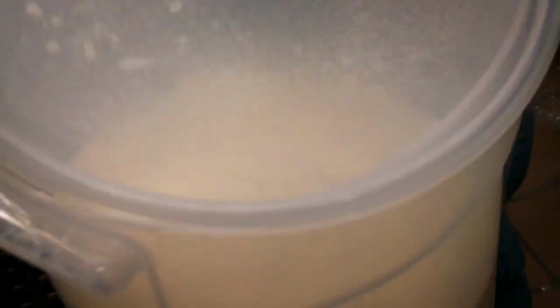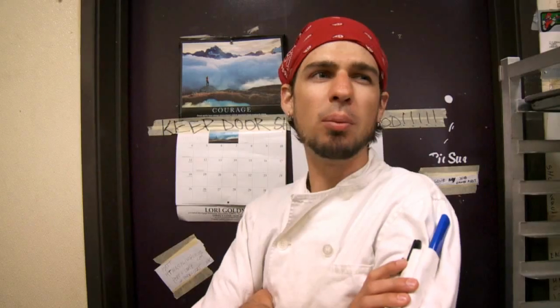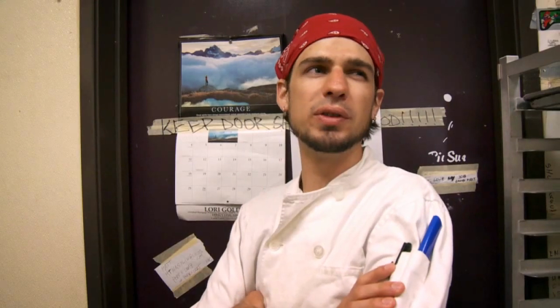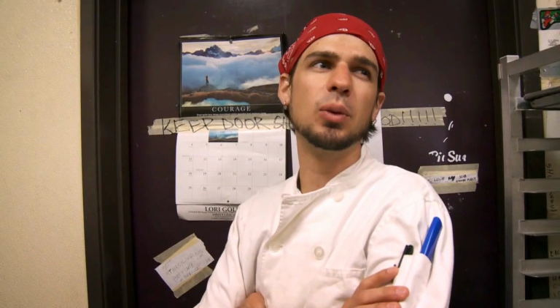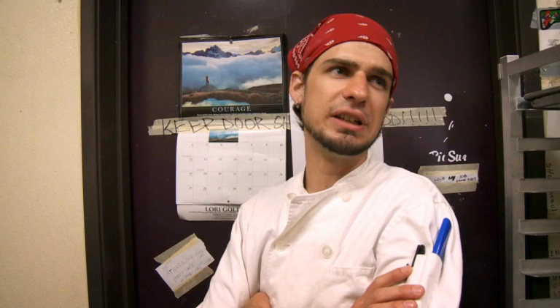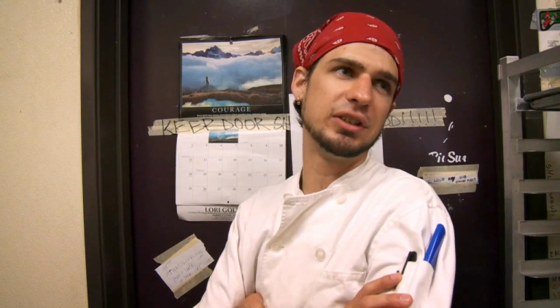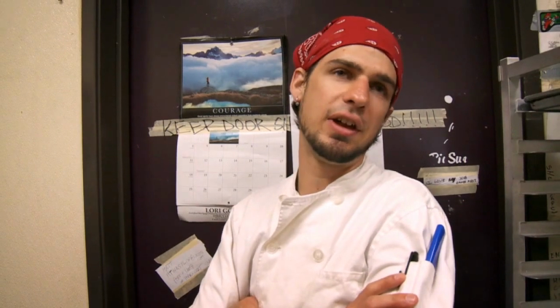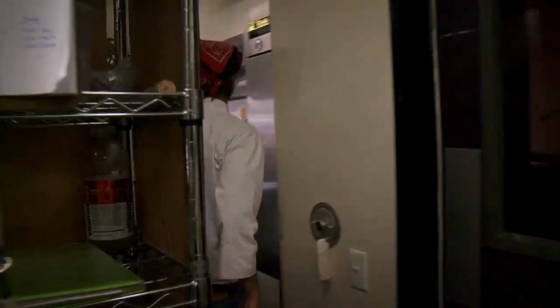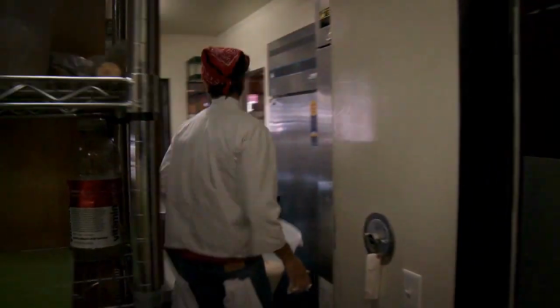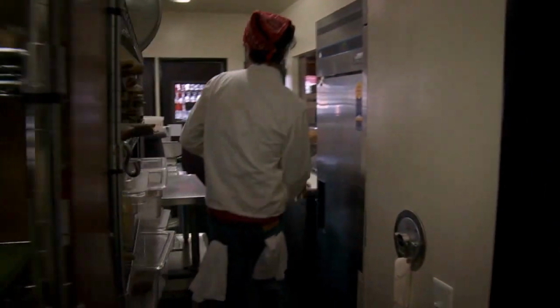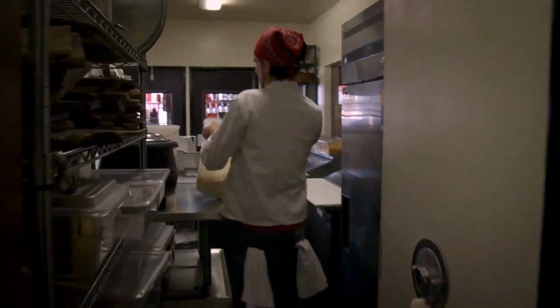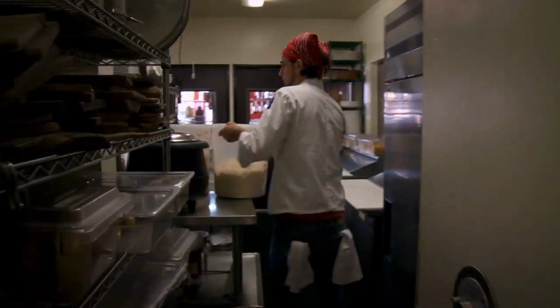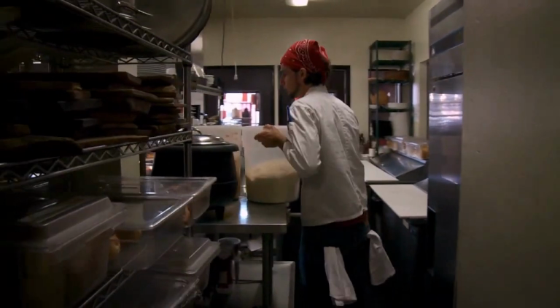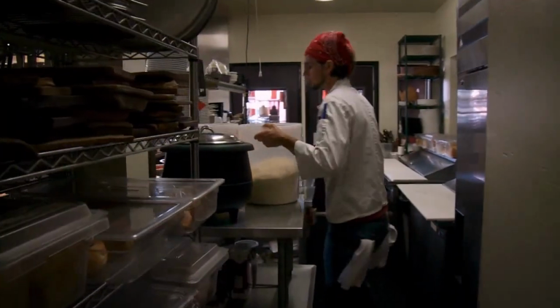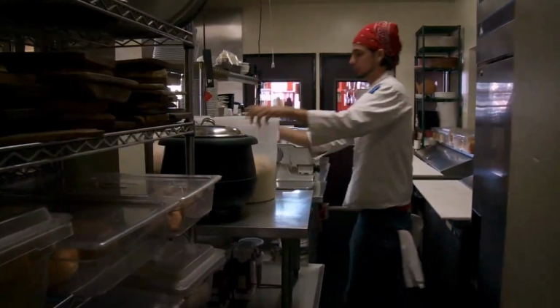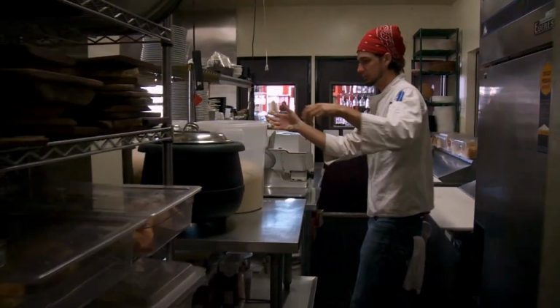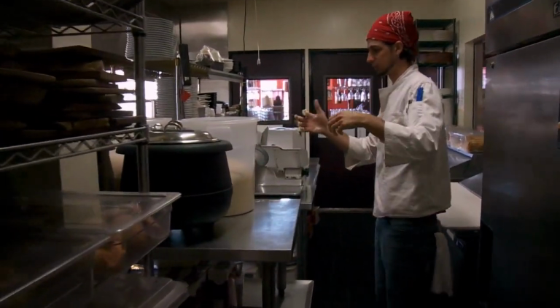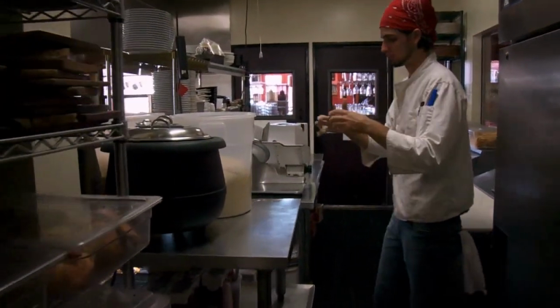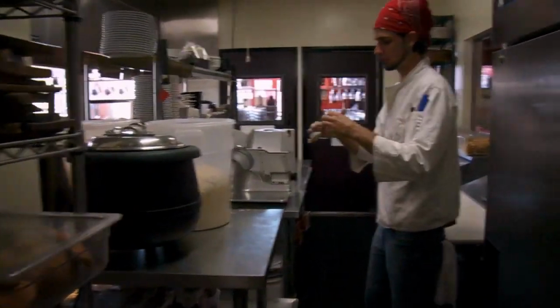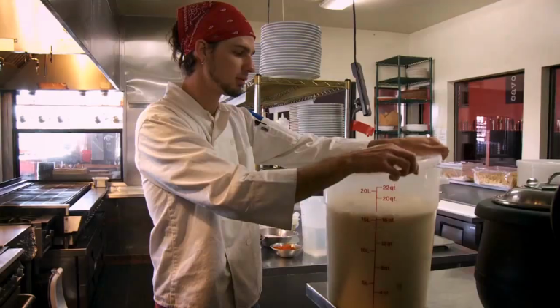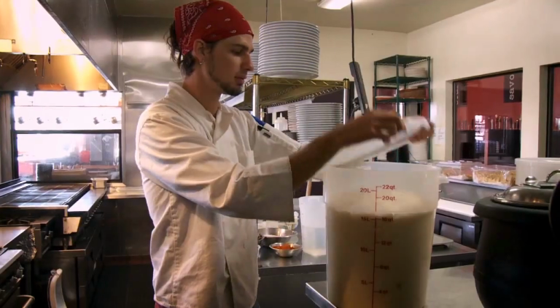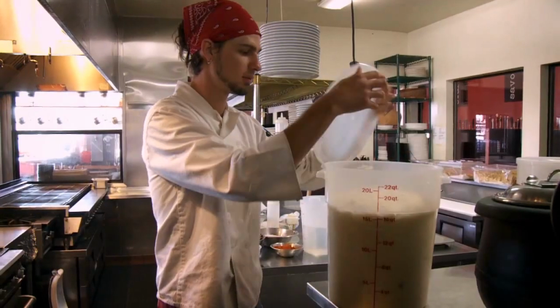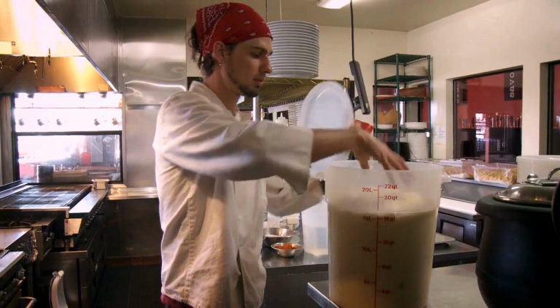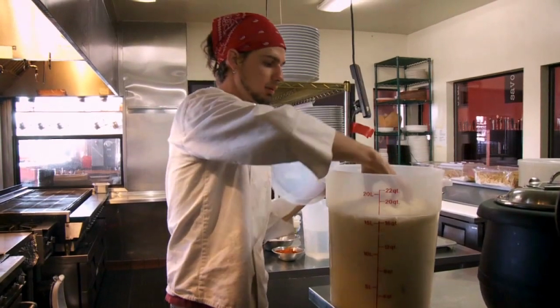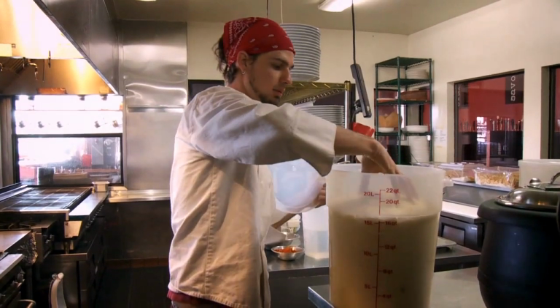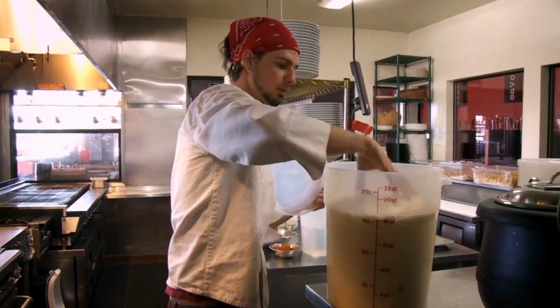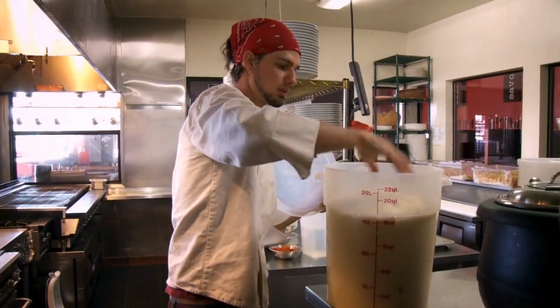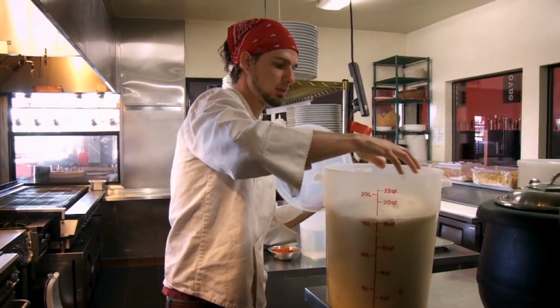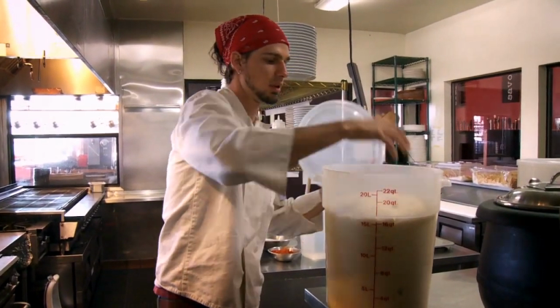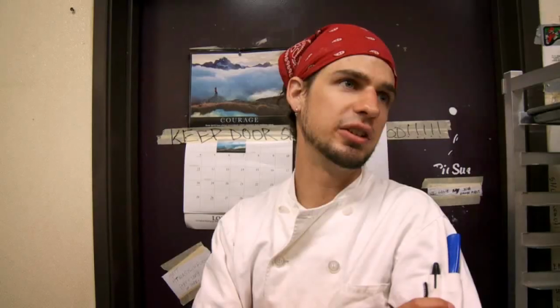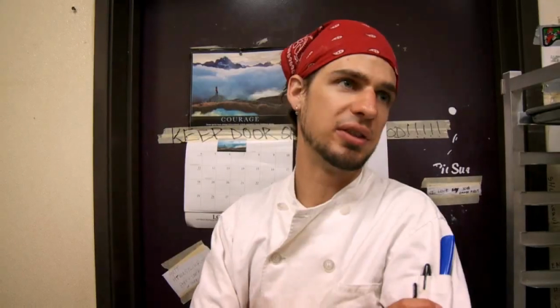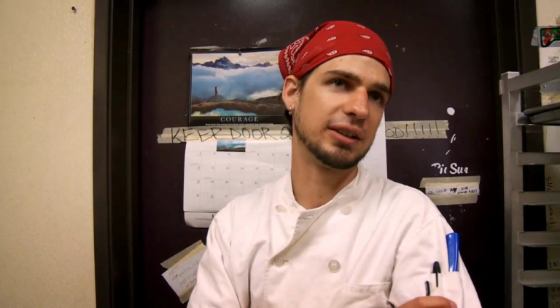But more importantly, while the yeast is in there, it's generating all sorts of really excellent little volatile flavor compounds that make bread taste good, despite the fact that it's basically flour and water.